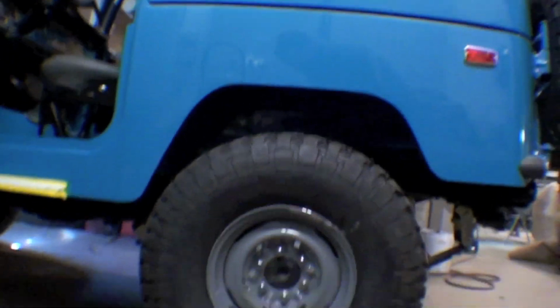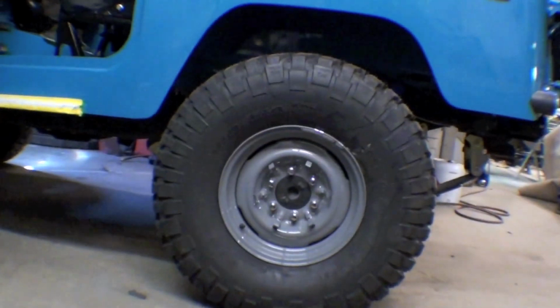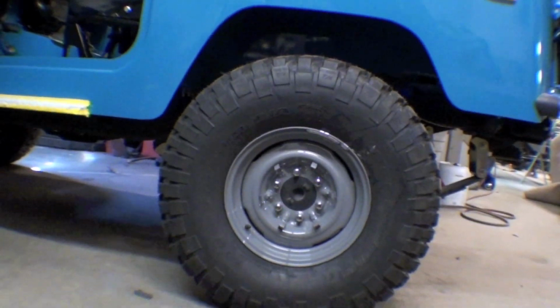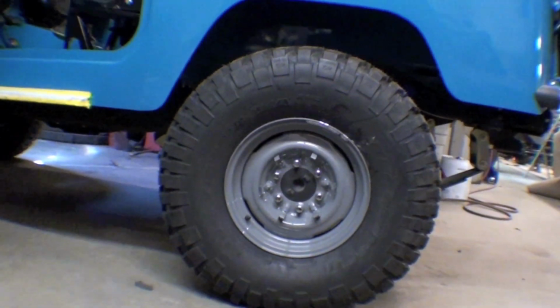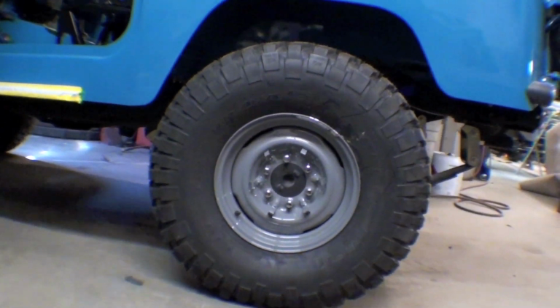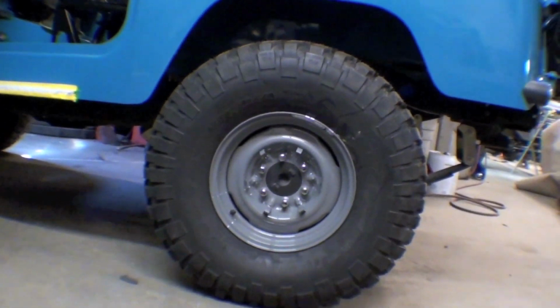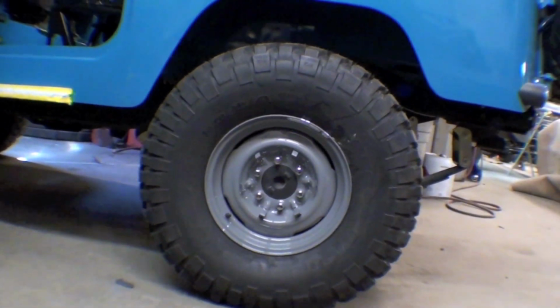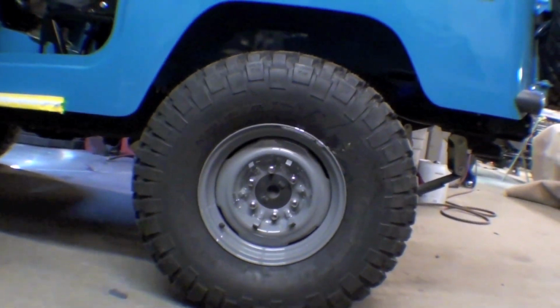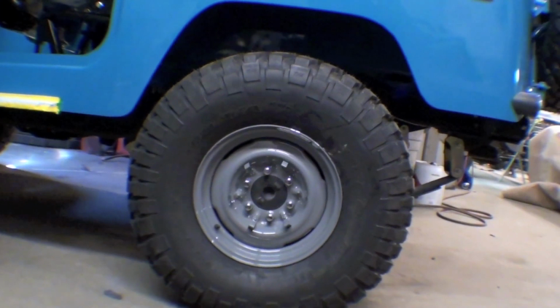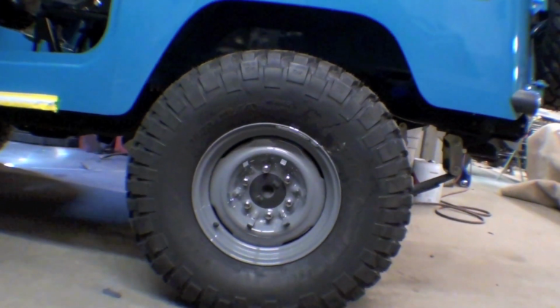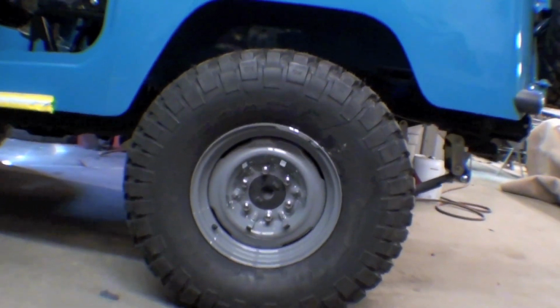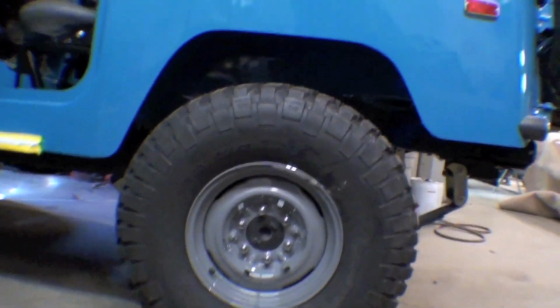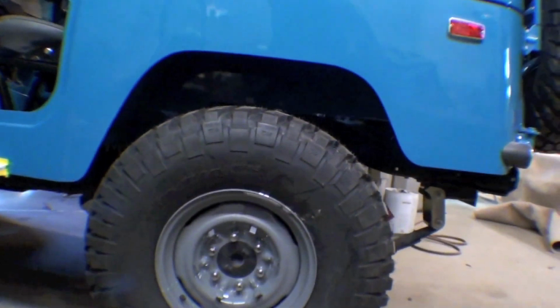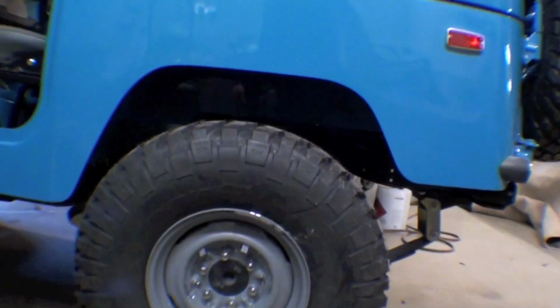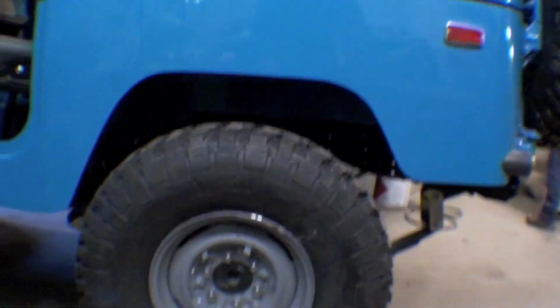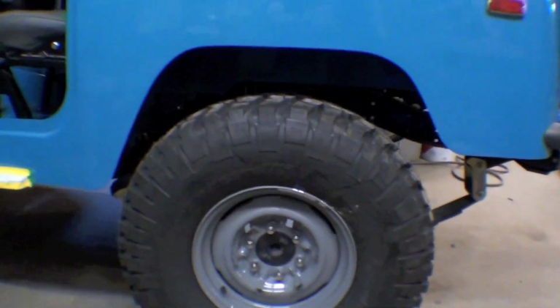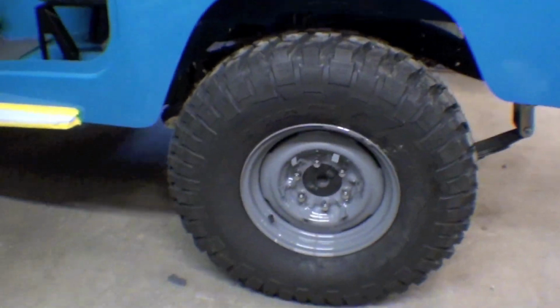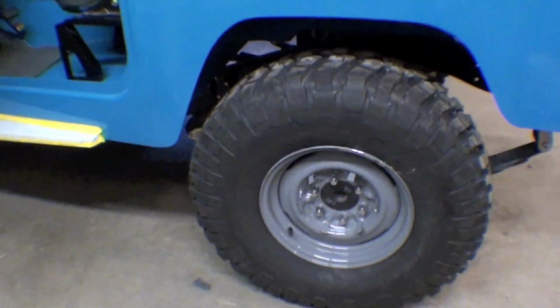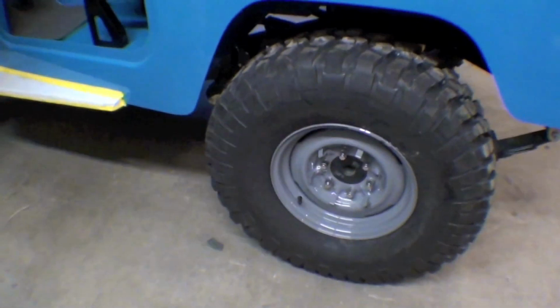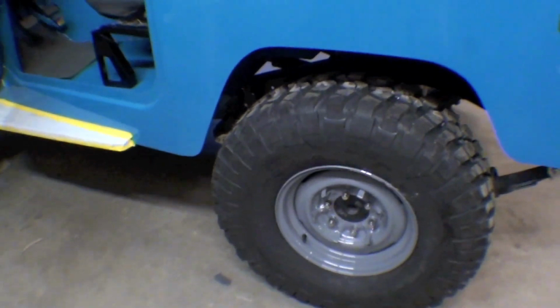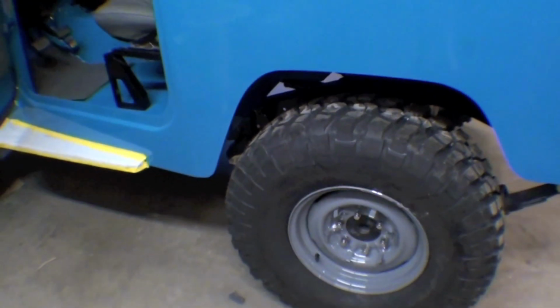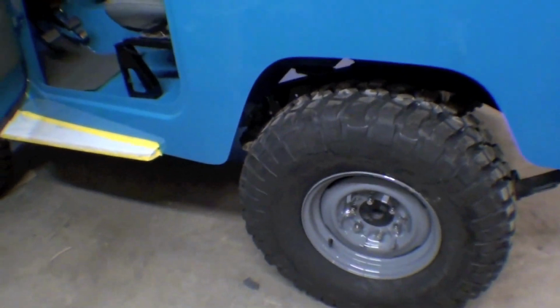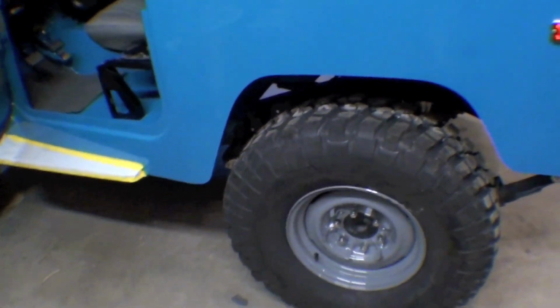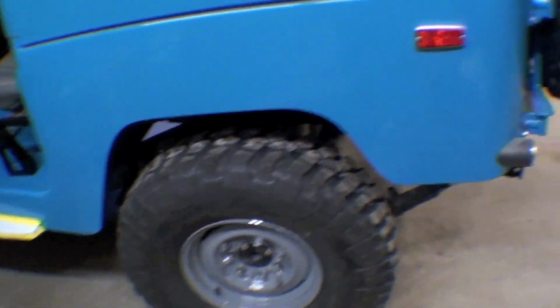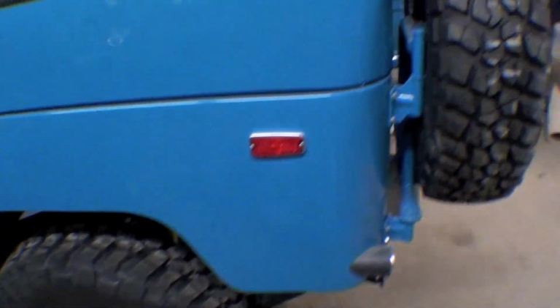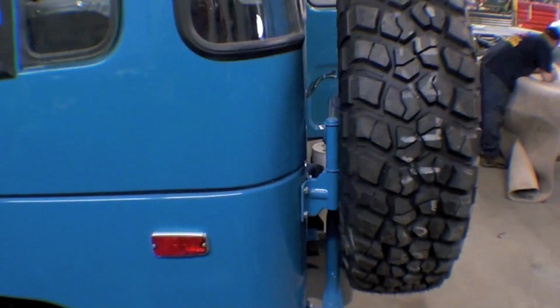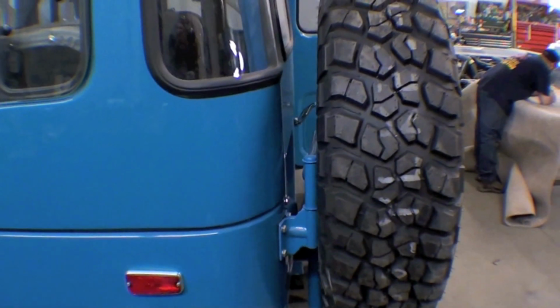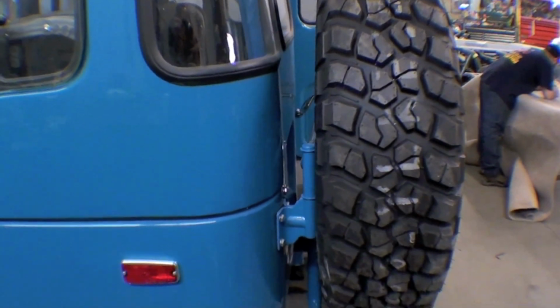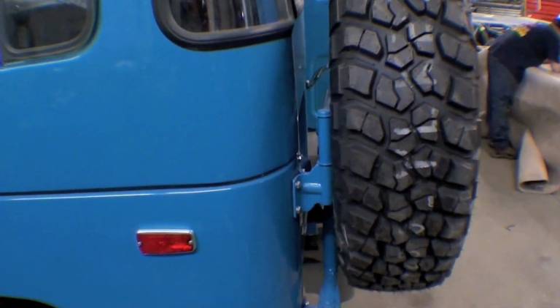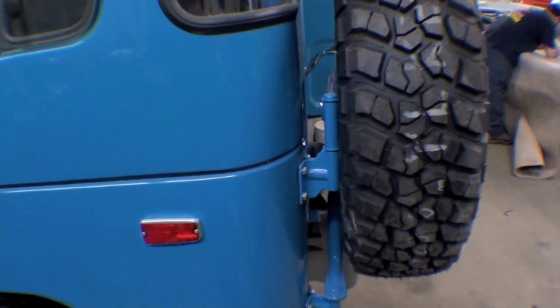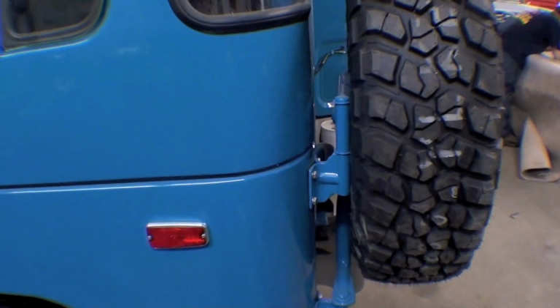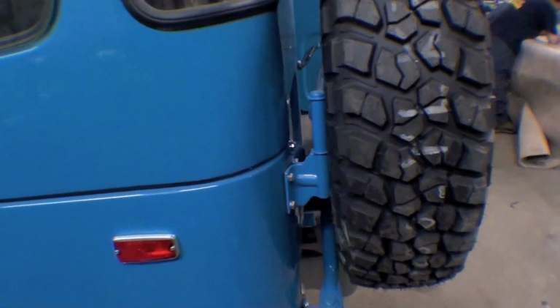Very nice look about it — the way it sits, enough wheel well there, and the gray against the blue gives it a very stock type of look. Good selection of the tires; you can see the back there as well, sits good.